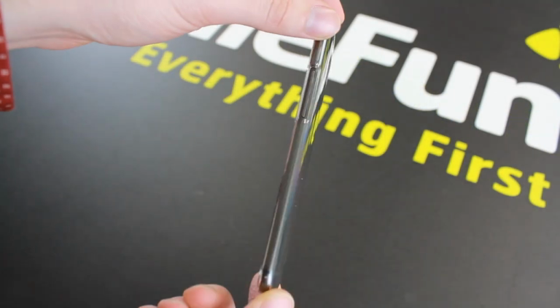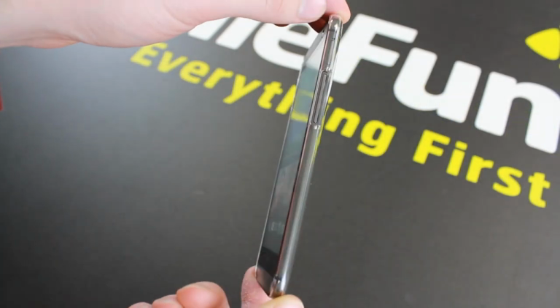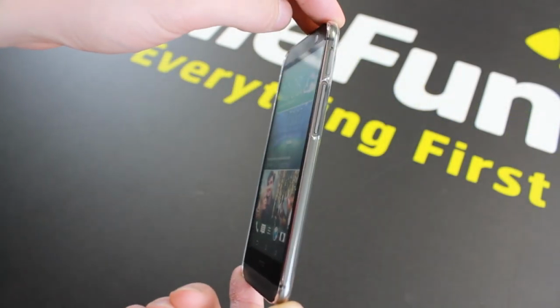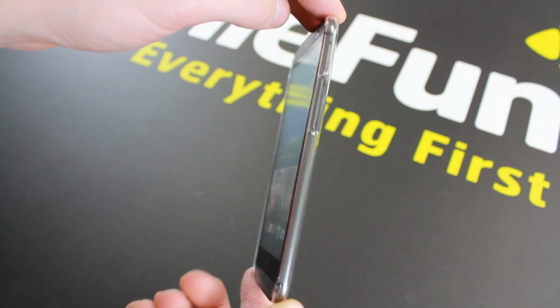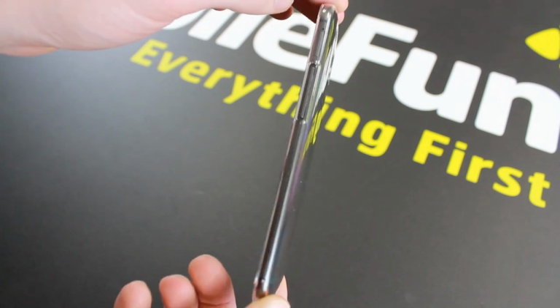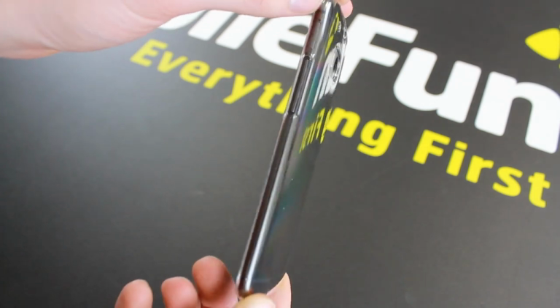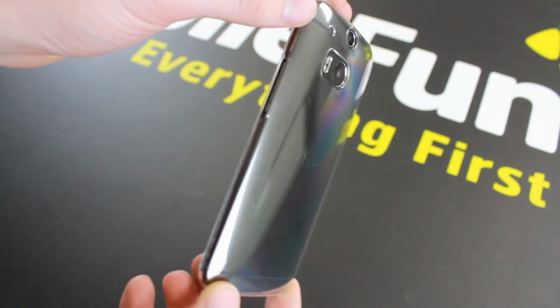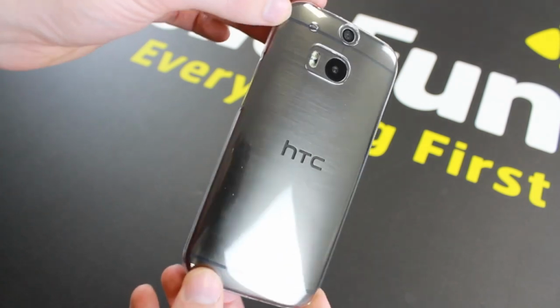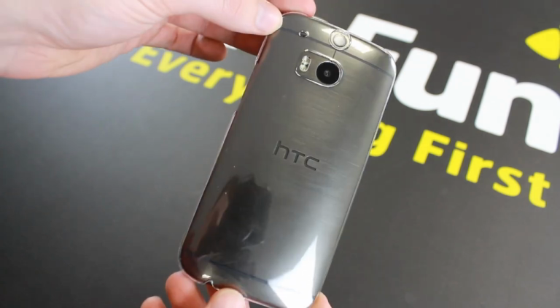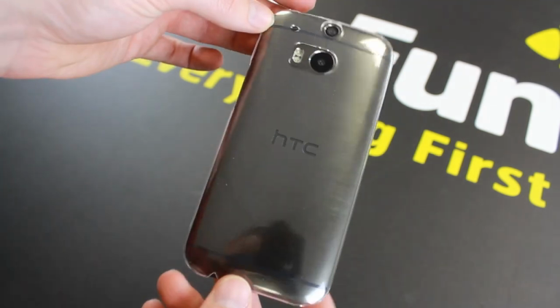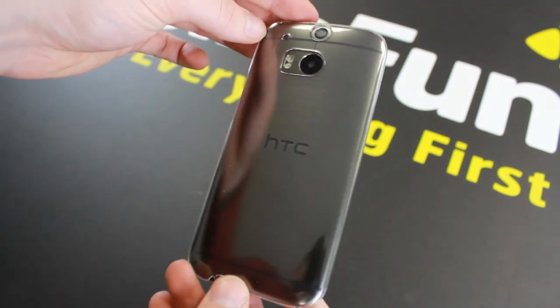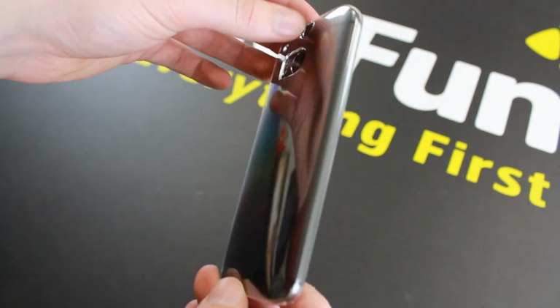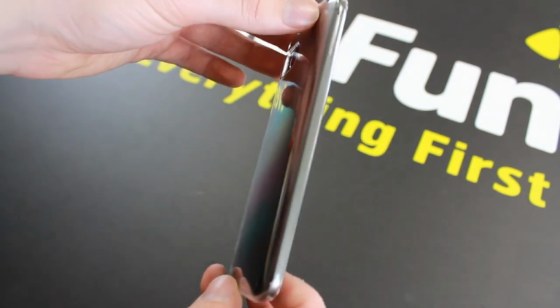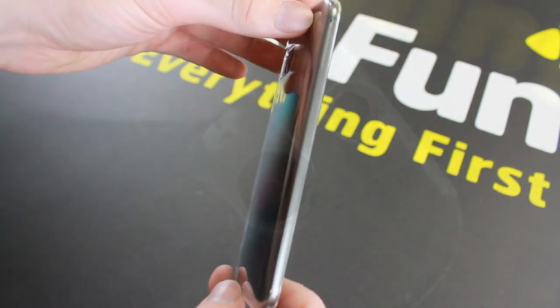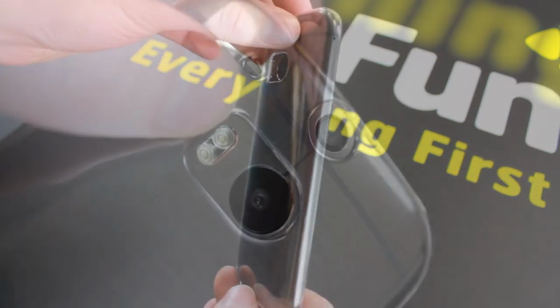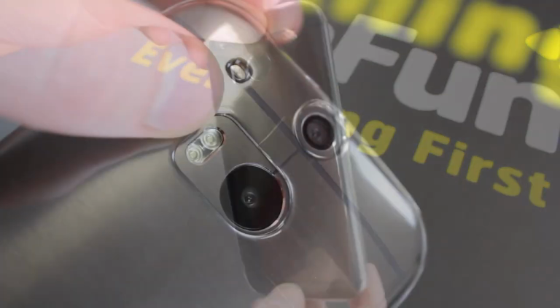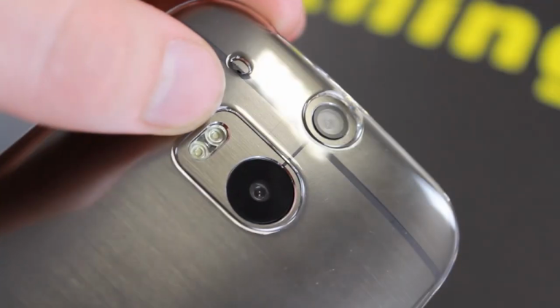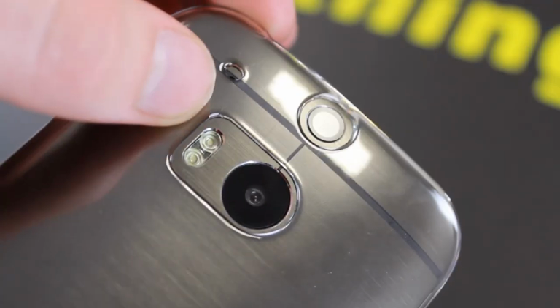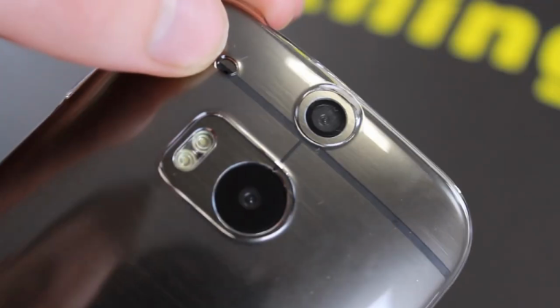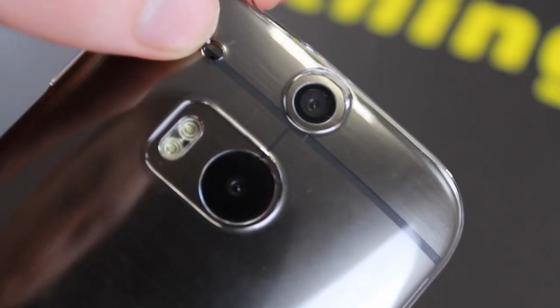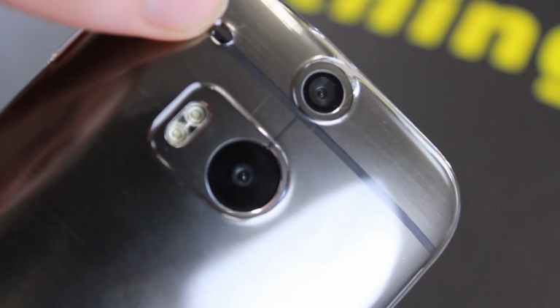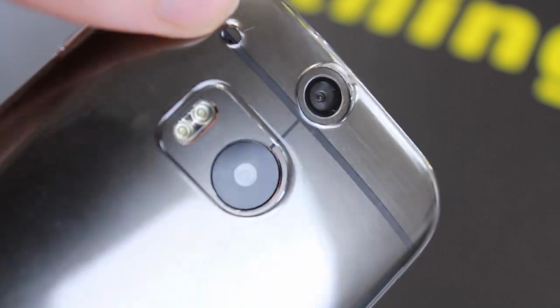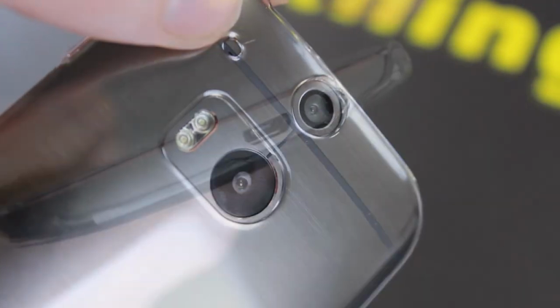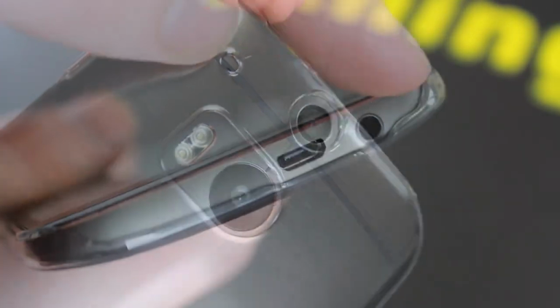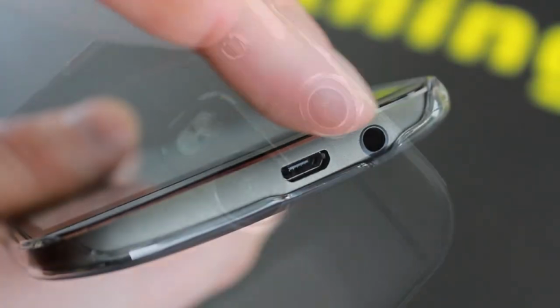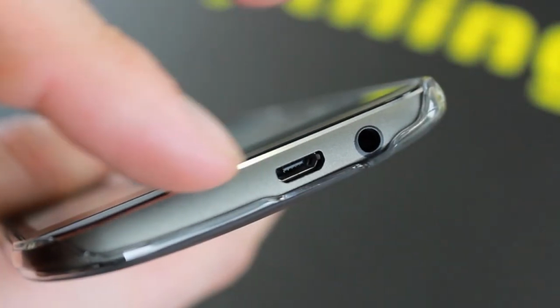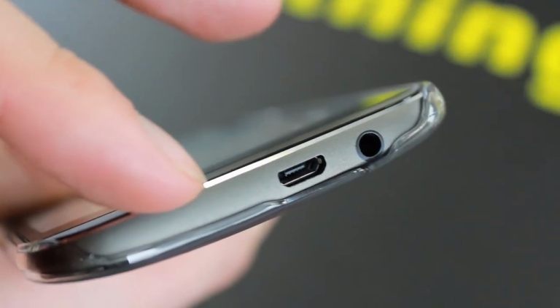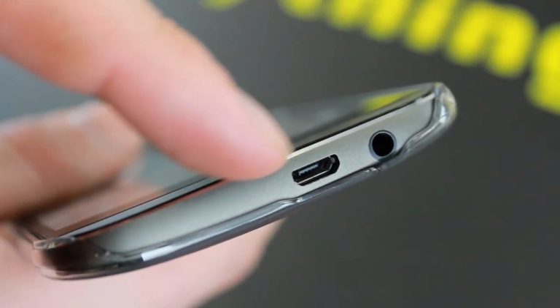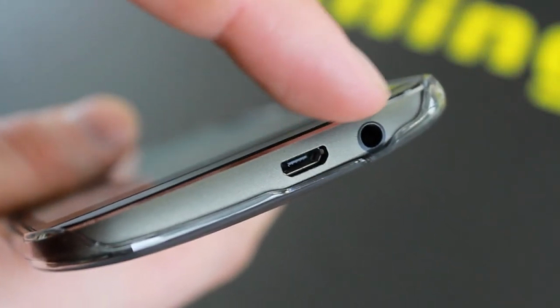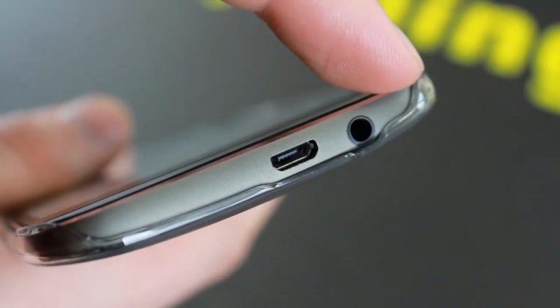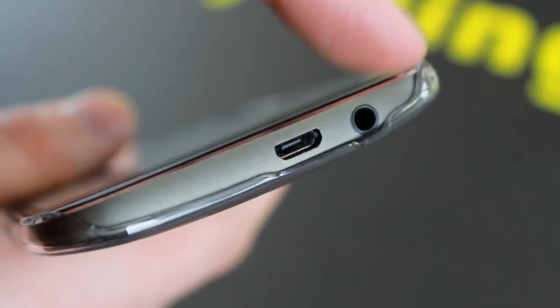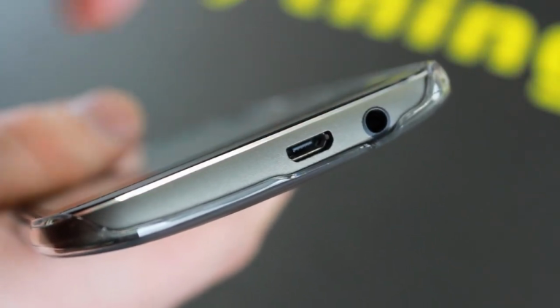the beautiful styling of the HTC One M8. You also get full access to all ports and features, so you won't need to keep taking your case on and off when you want to use your phone's features.